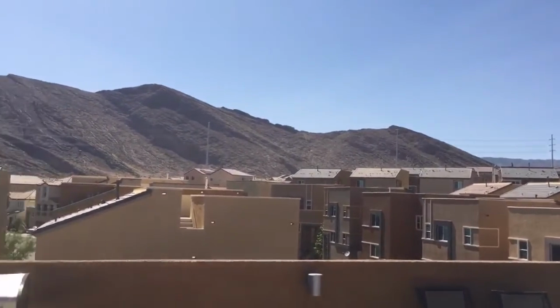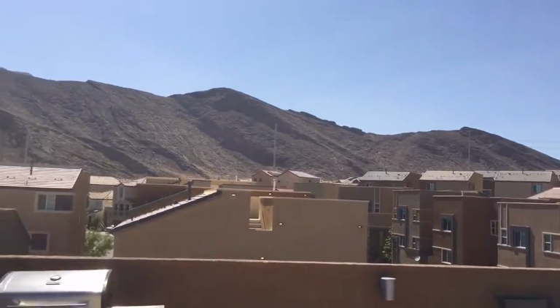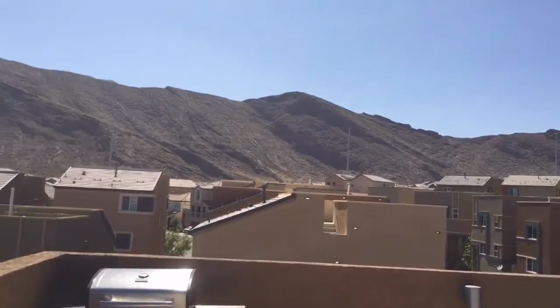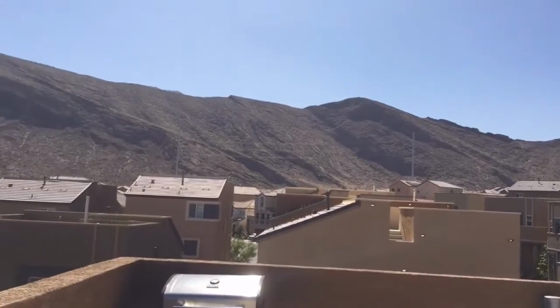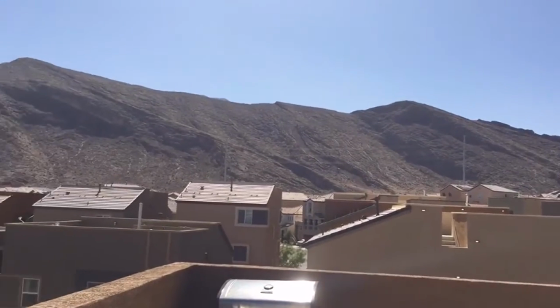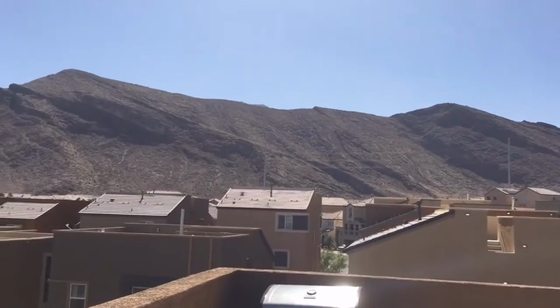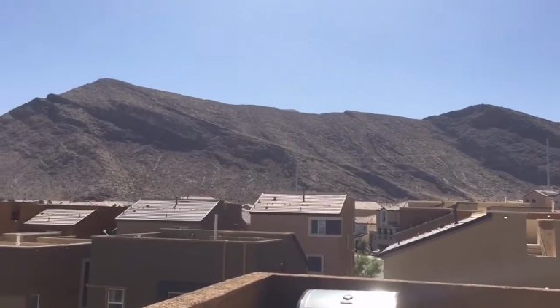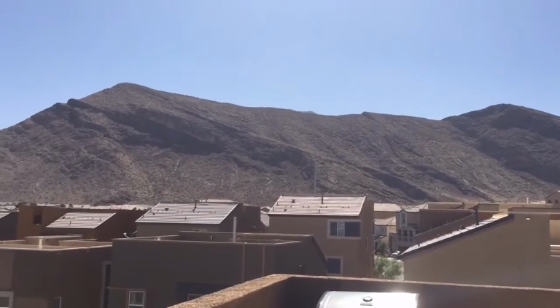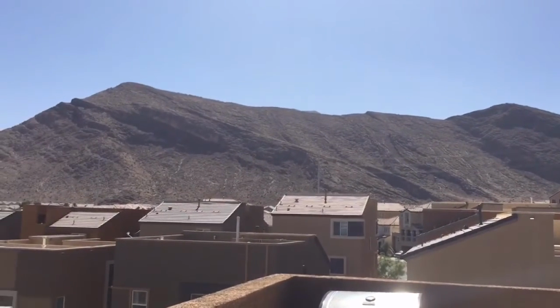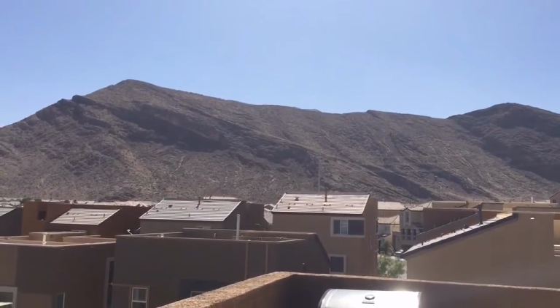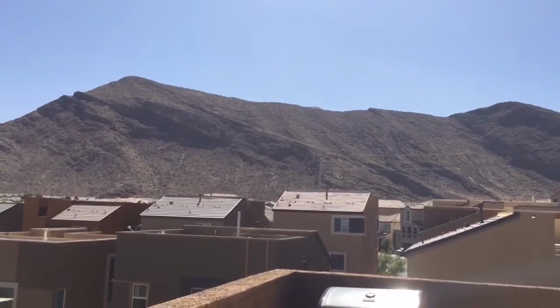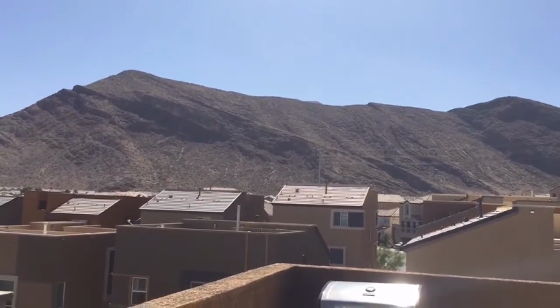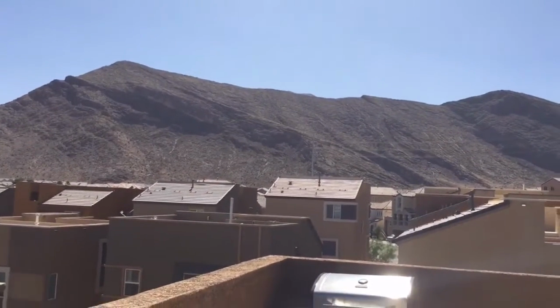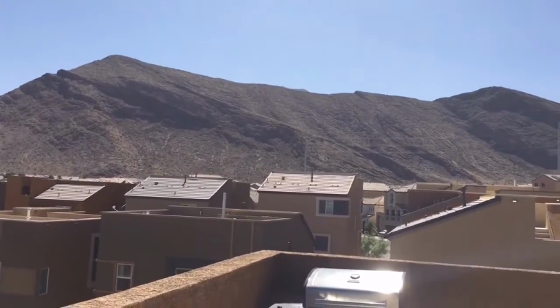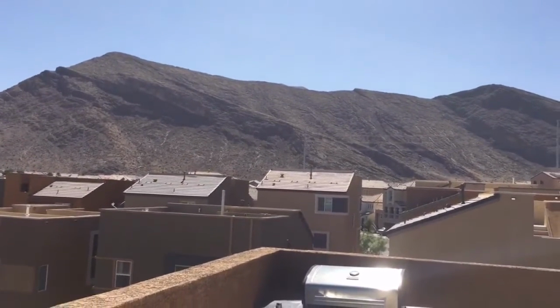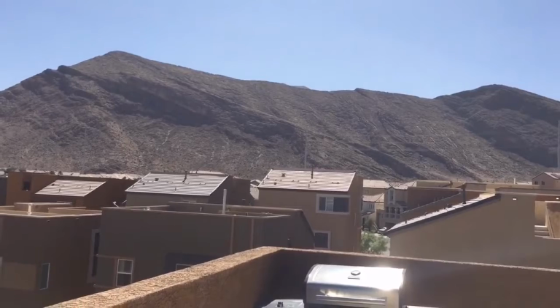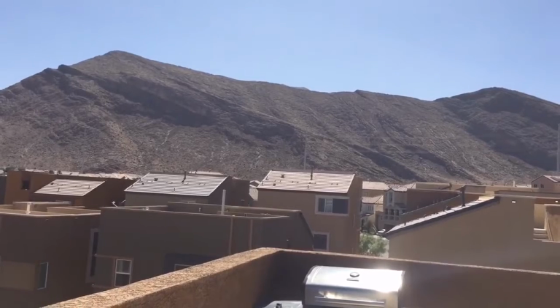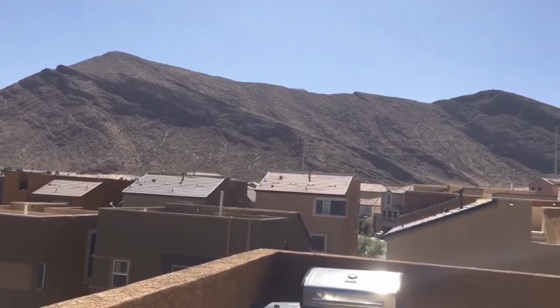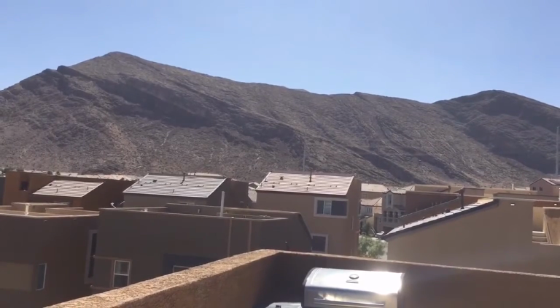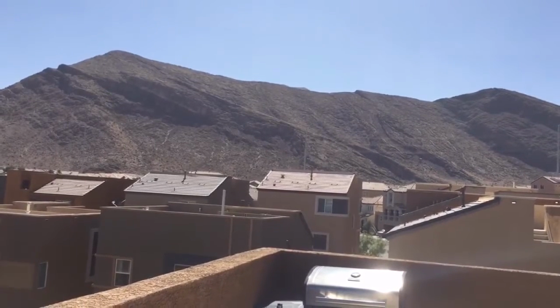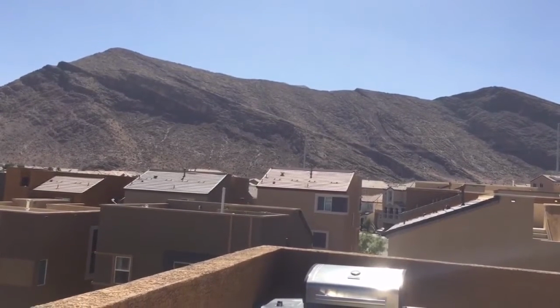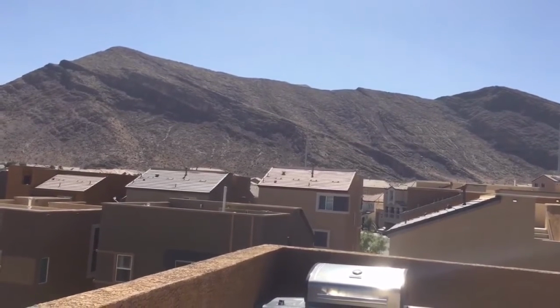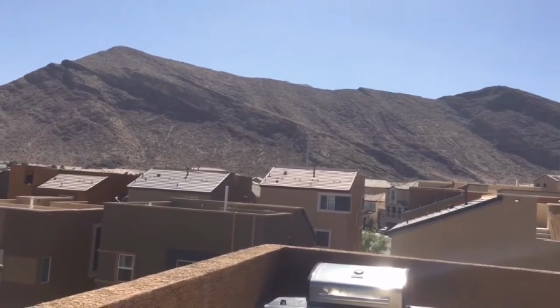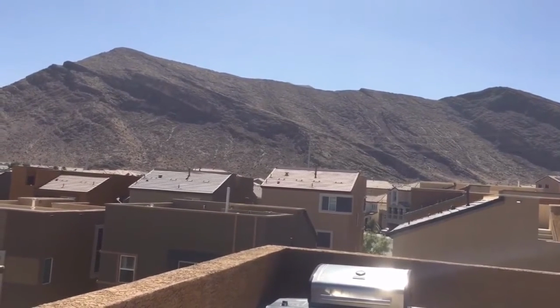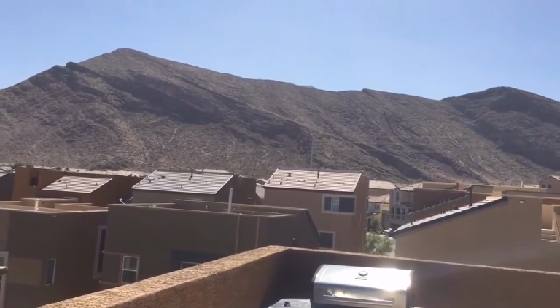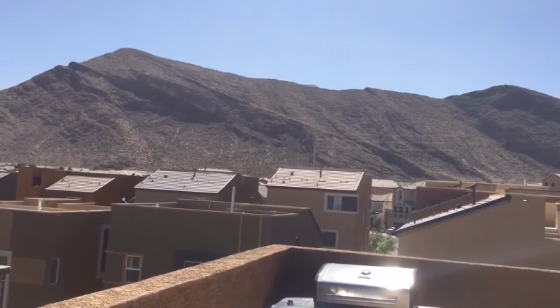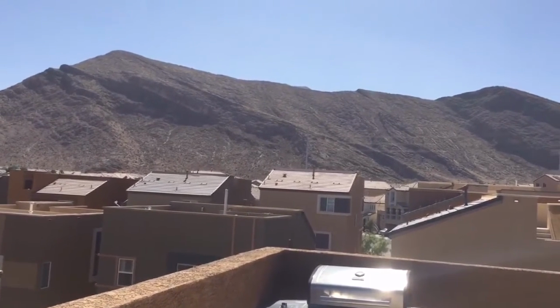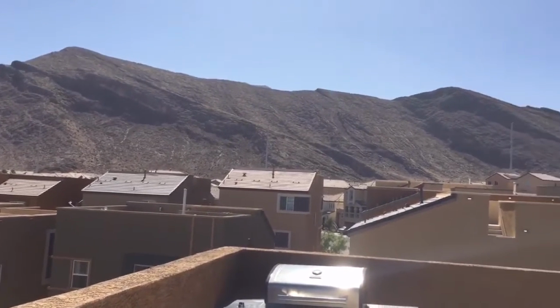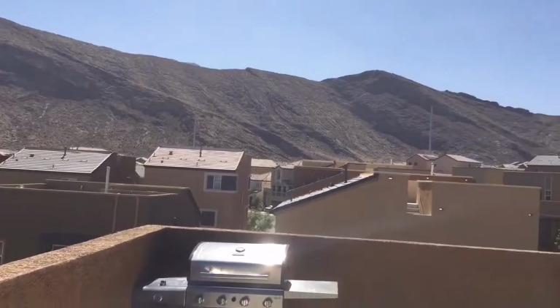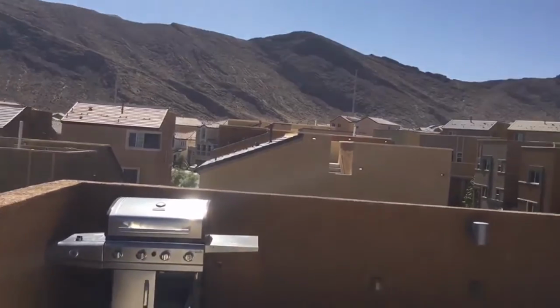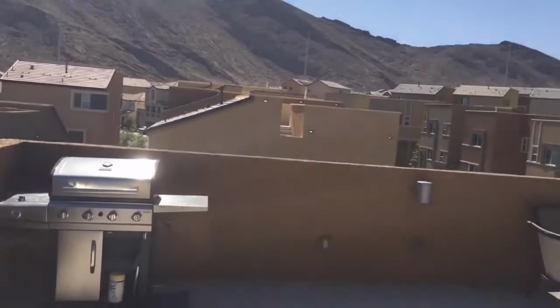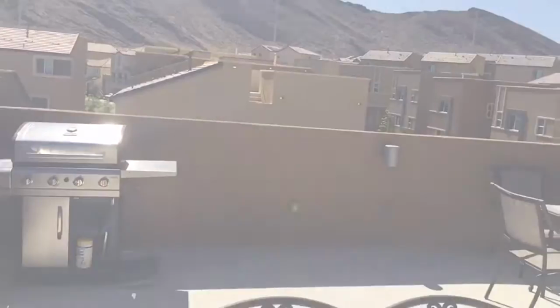Having a nice glass of wine and some dinner, really appreciating these outstanding and amazing views. Tom with the Huser Team — give us a call at 702-810-0890 to see this fabulous listing.